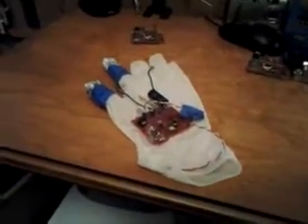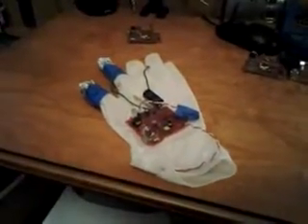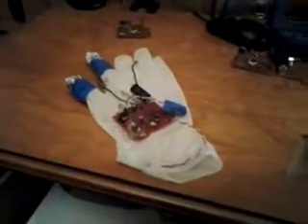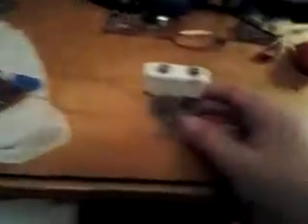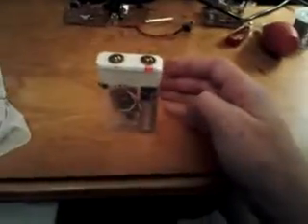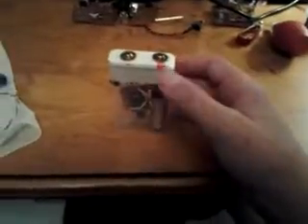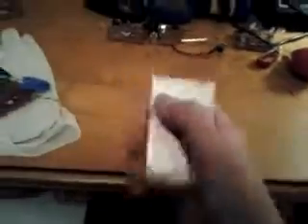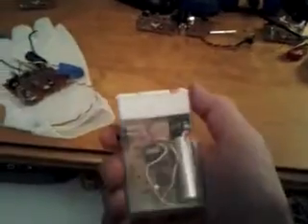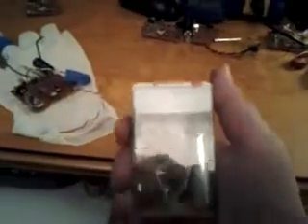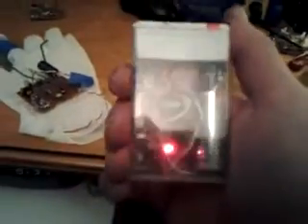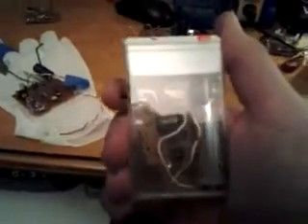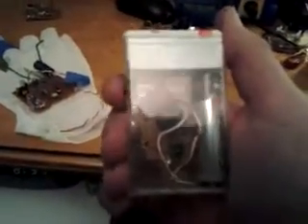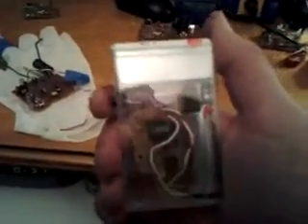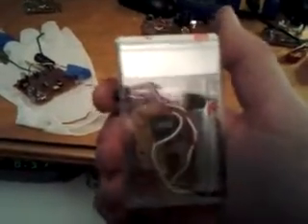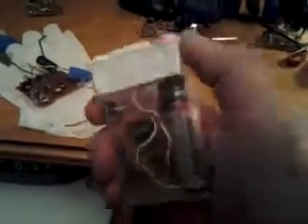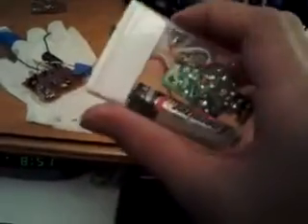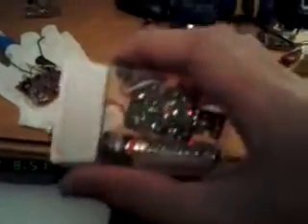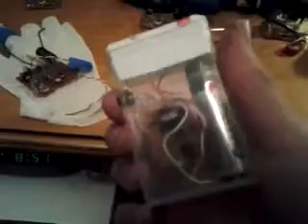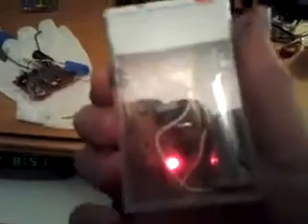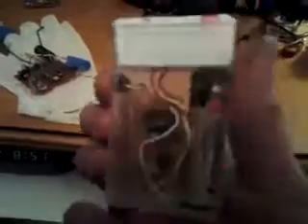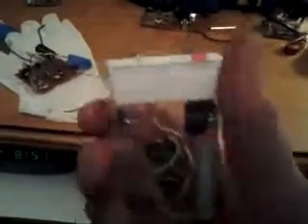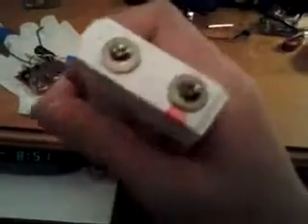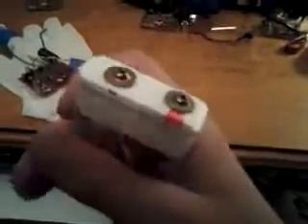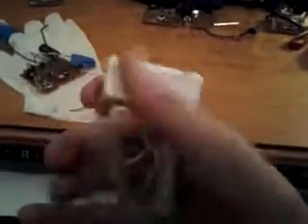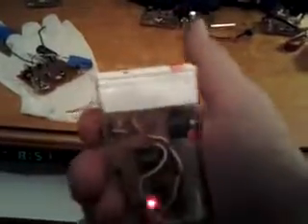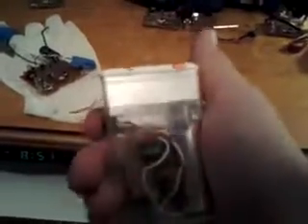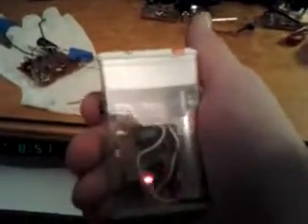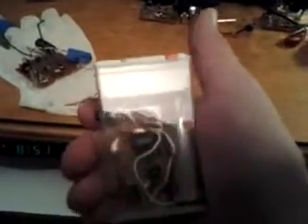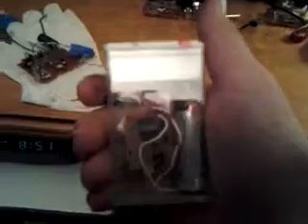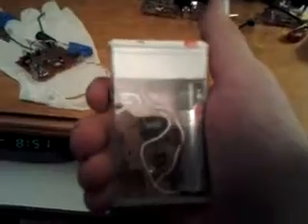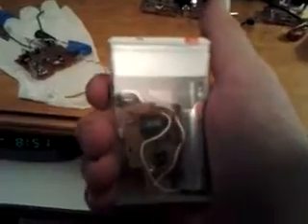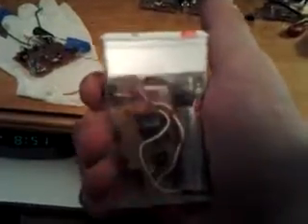And then, just last night, I built the small, compact version — the Tic Tac Taser, as I like to call it. It's basically a miniature stun gun that is made out of a Tic Tac container. And if you don't believe me, I'll give you a demonstration at the end of the video.